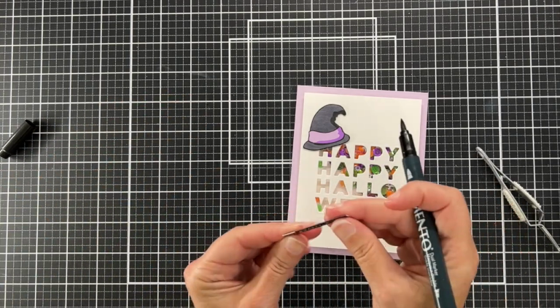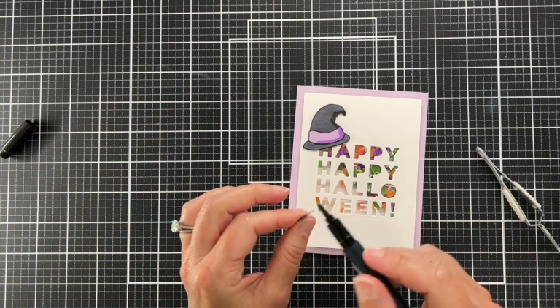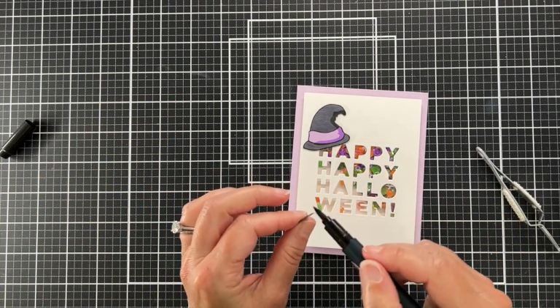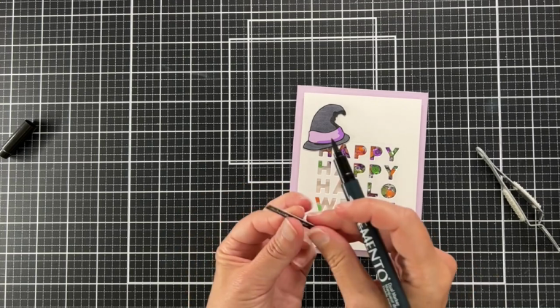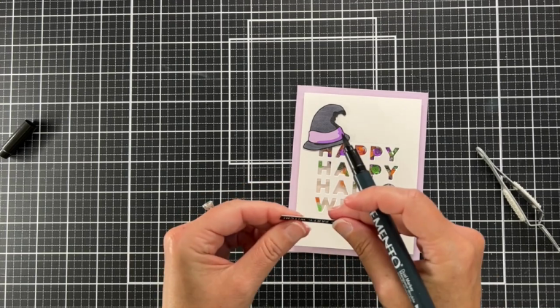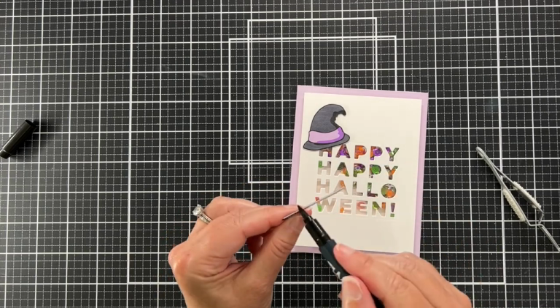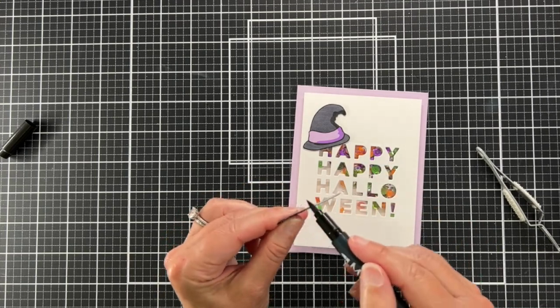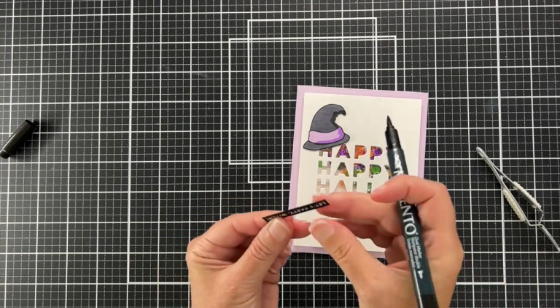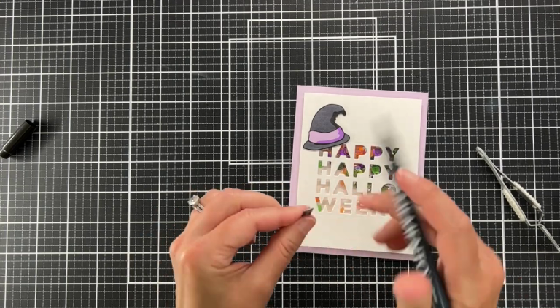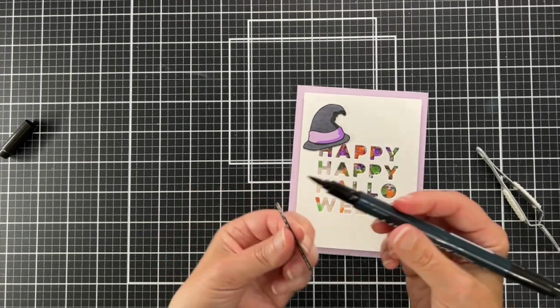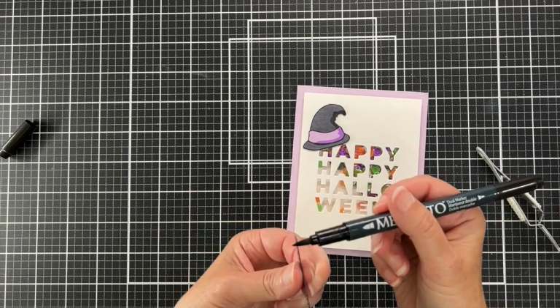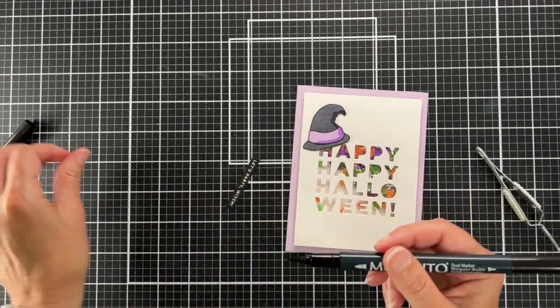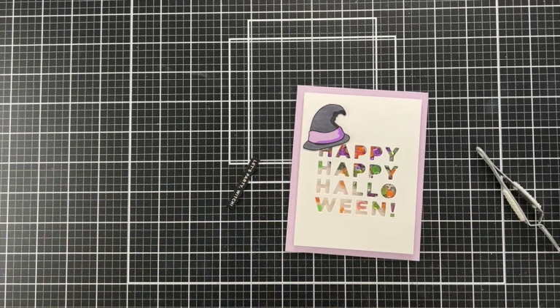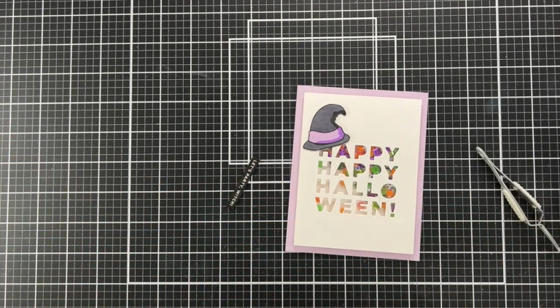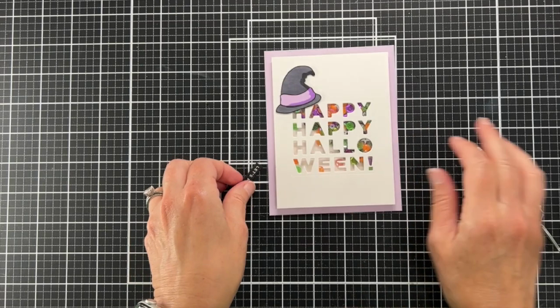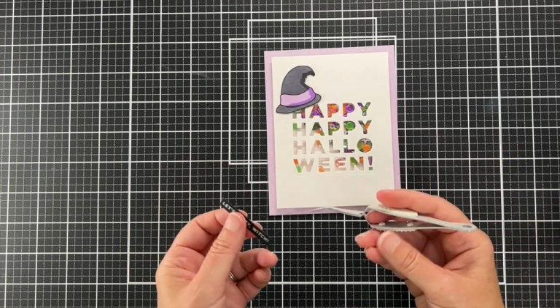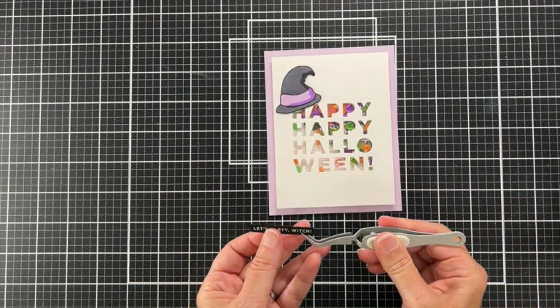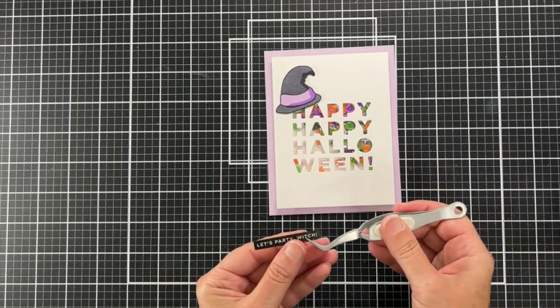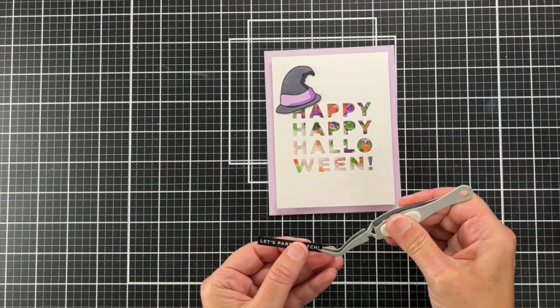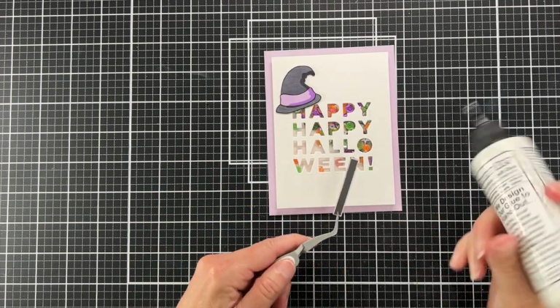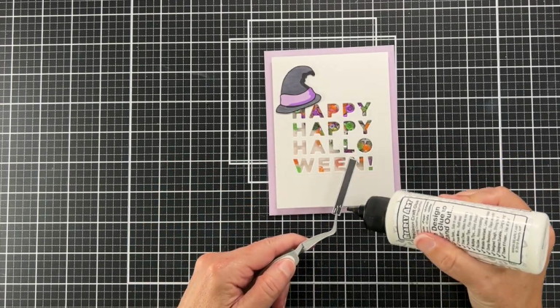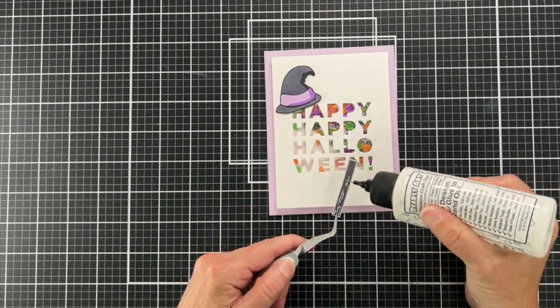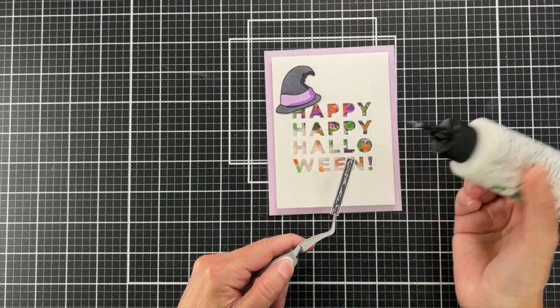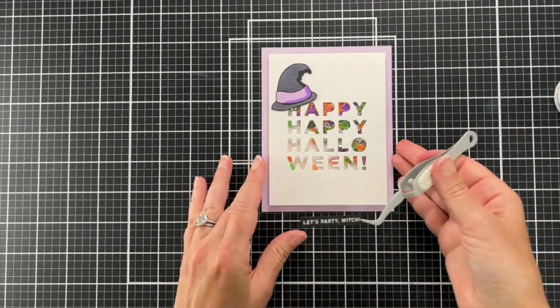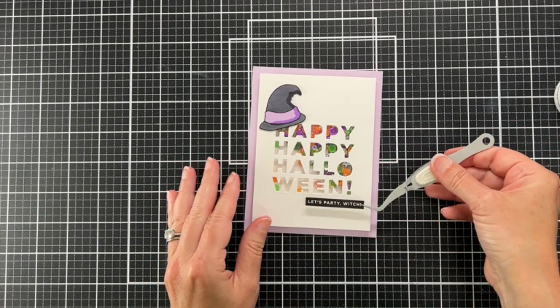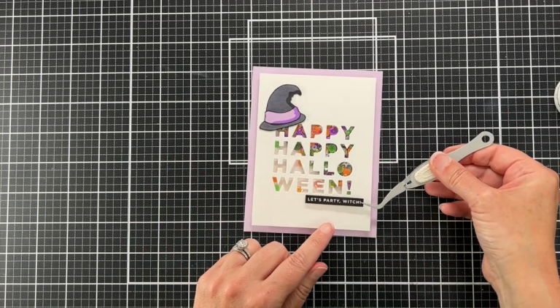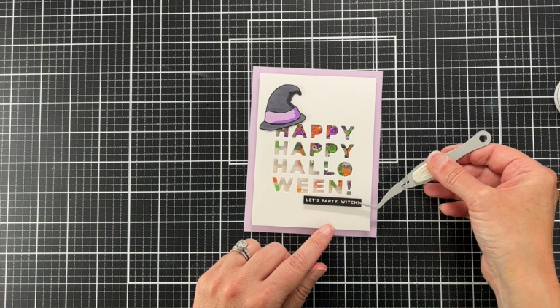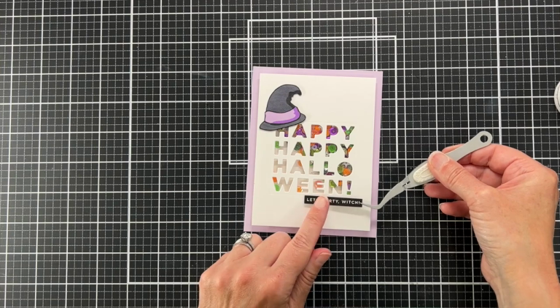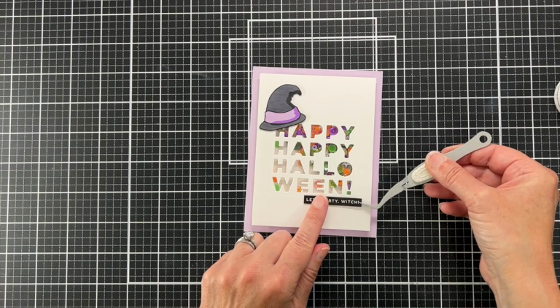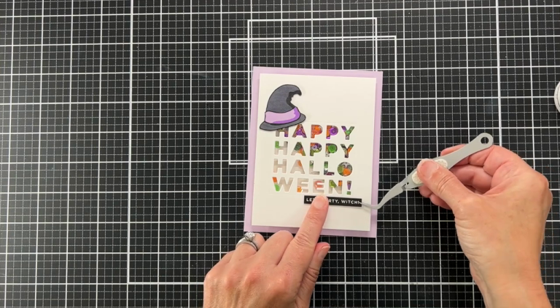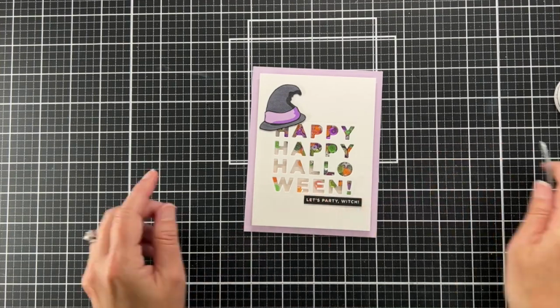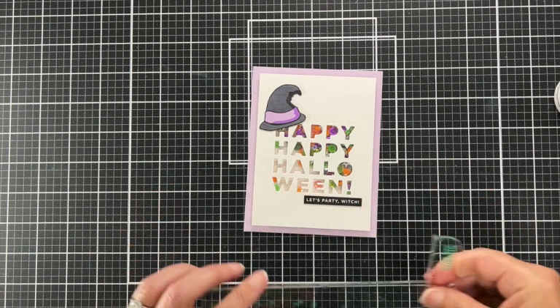So I just take a black pen — similar to what I did with the hat — and run the marker along the sides. And now it's time to glue it on.